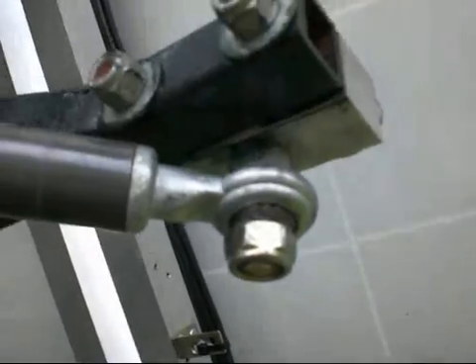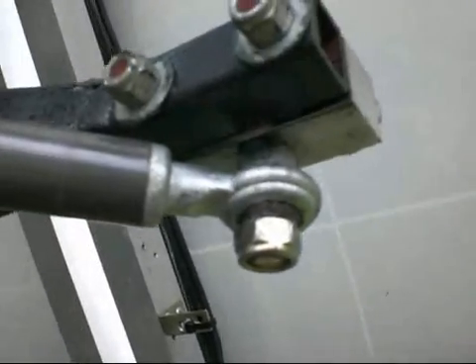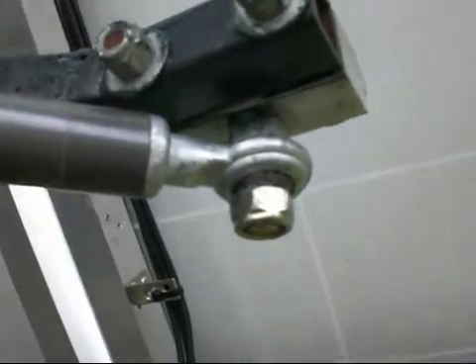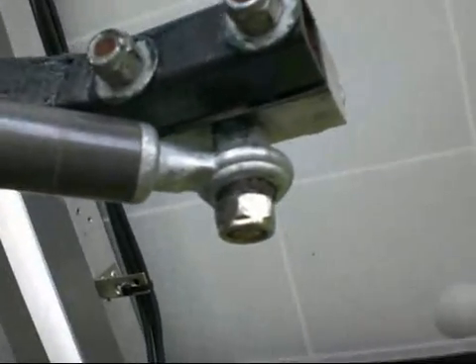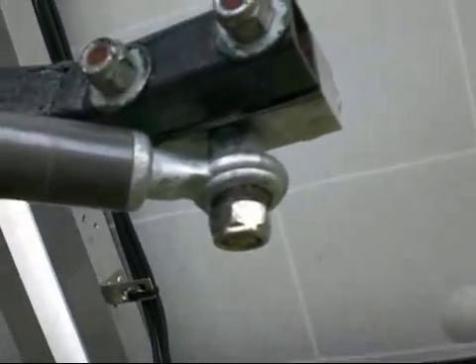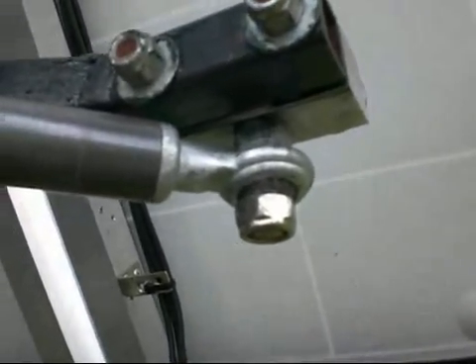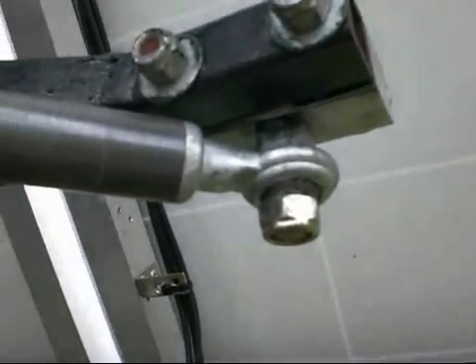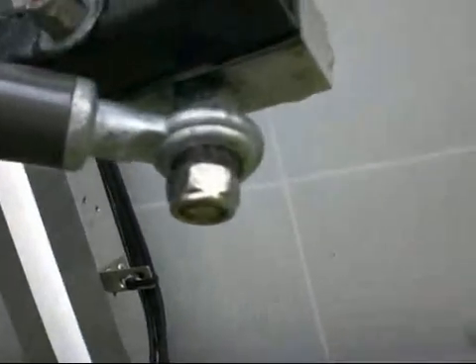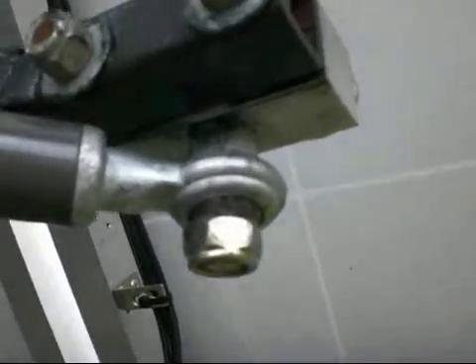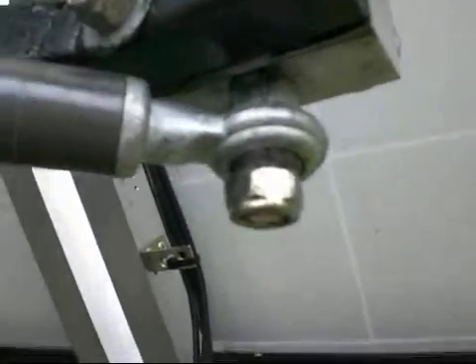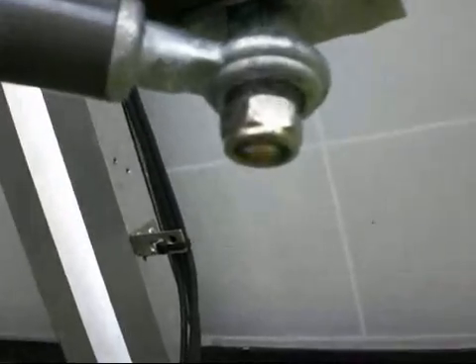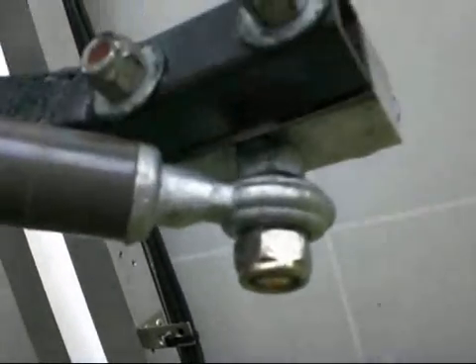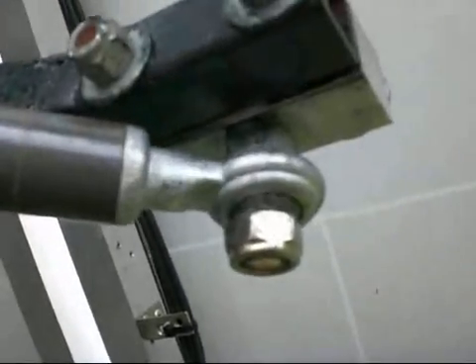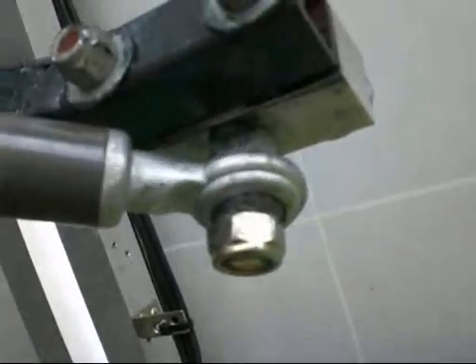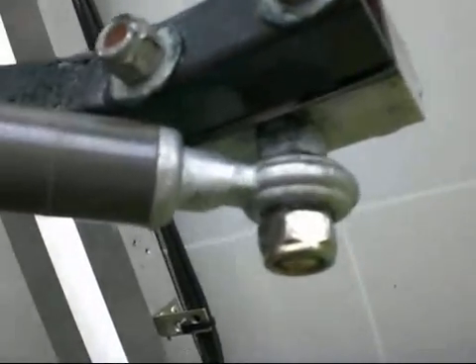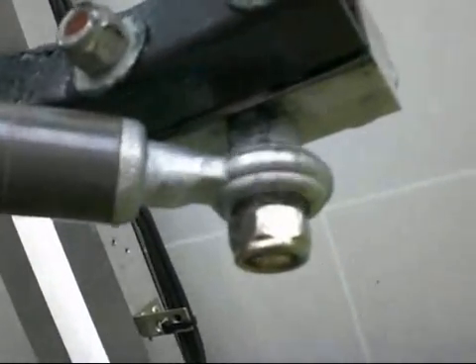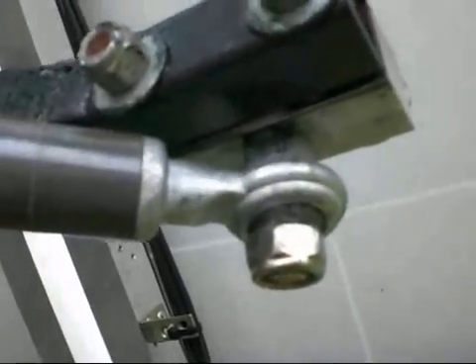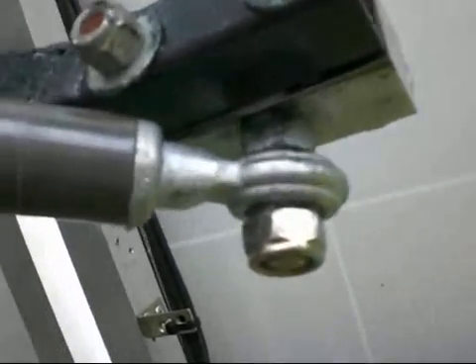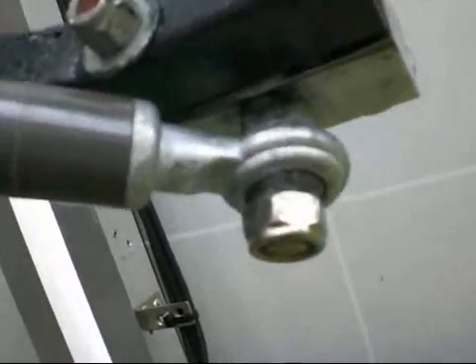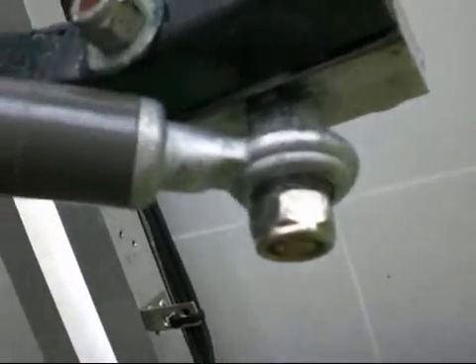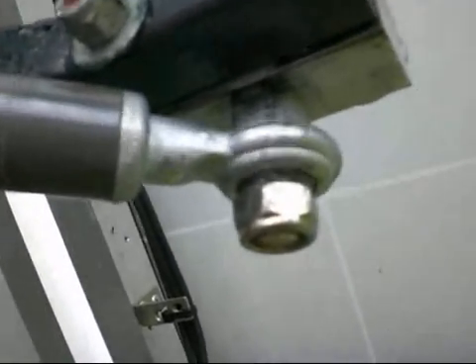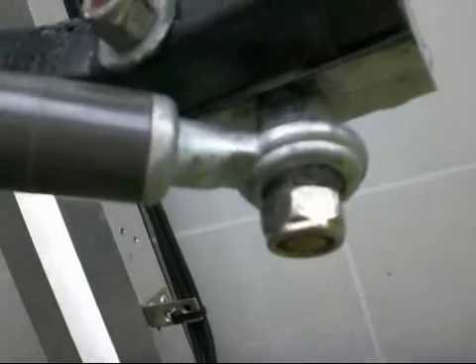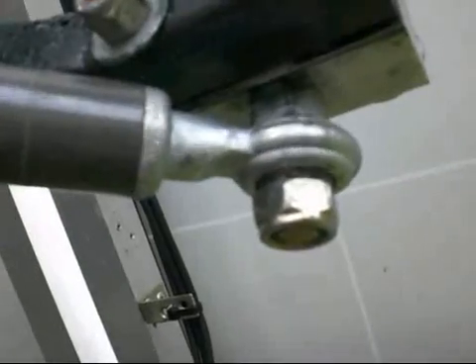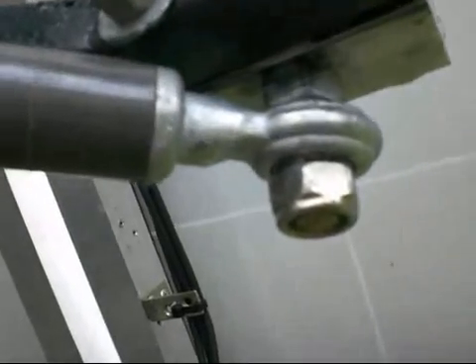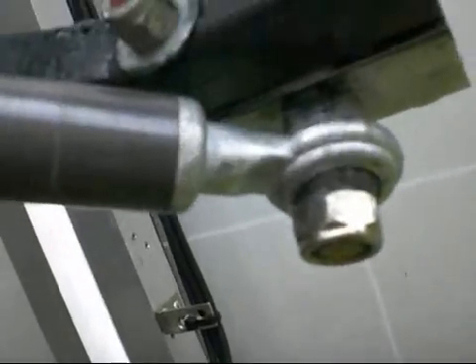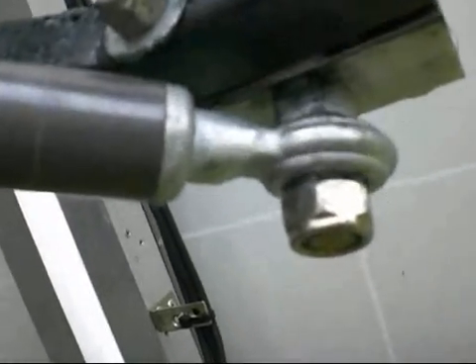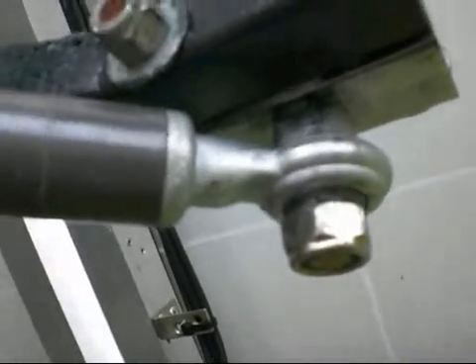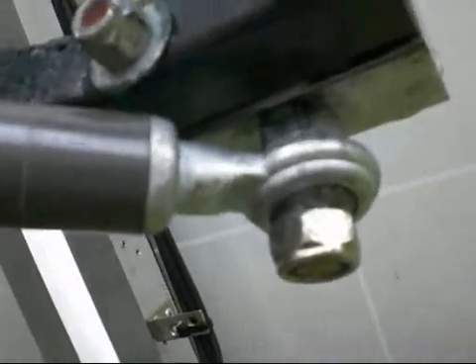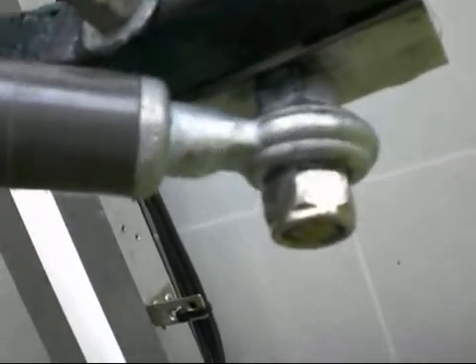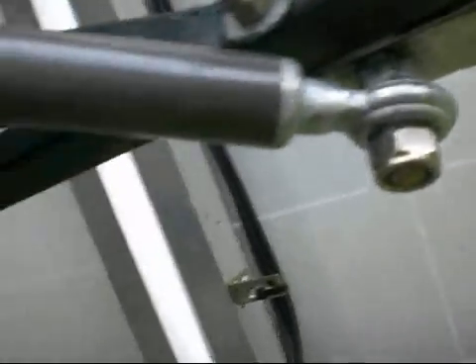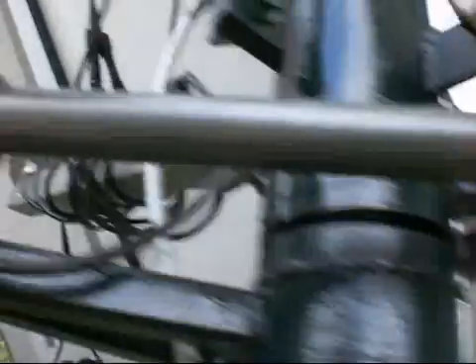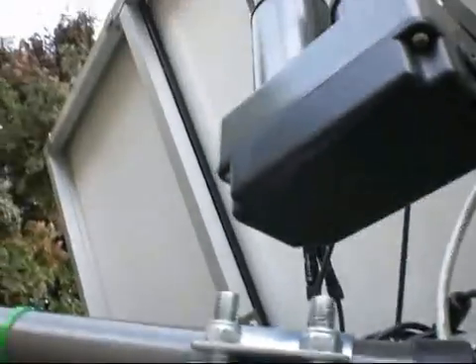When installing these ends make sure you actually grease them so they move properly, like this one. If you don't do it they seize up and that'll burn out the actuator and the tracker unit. So make sure they move freely.